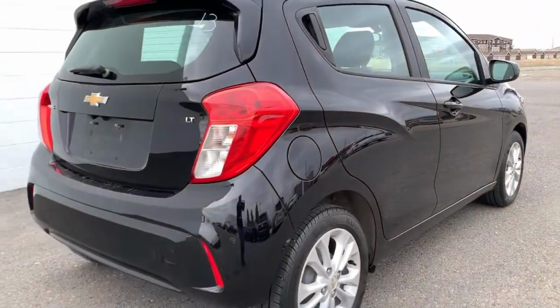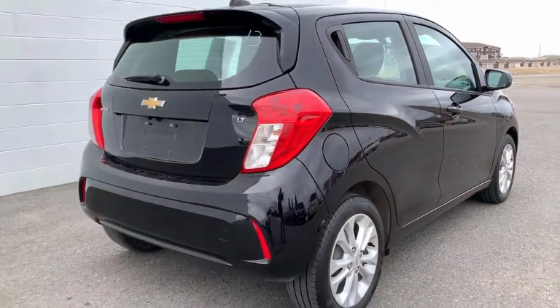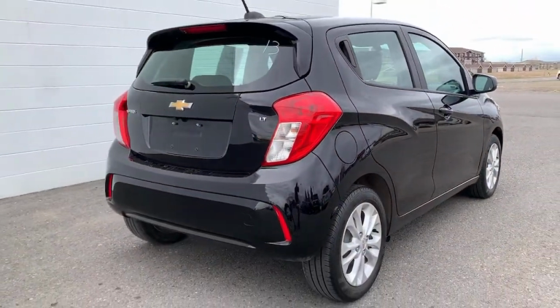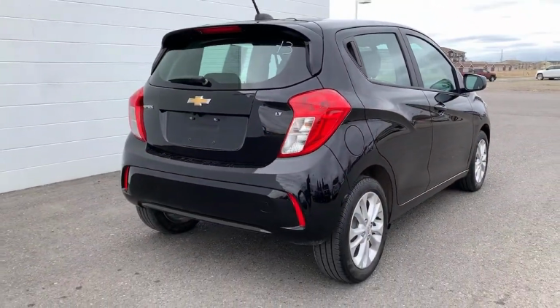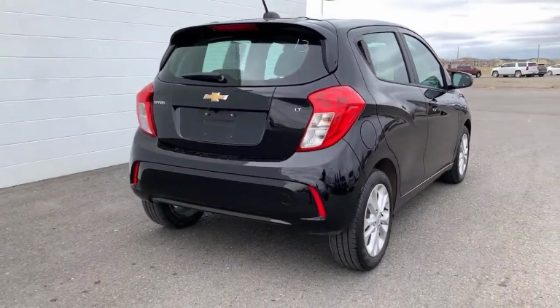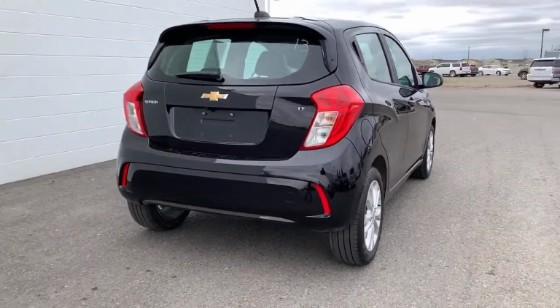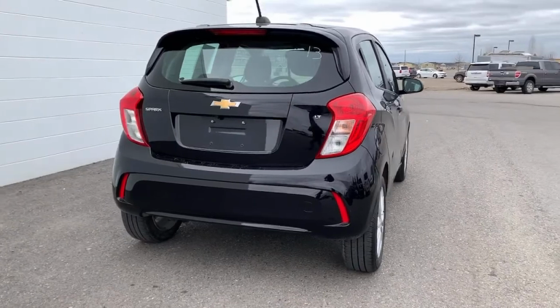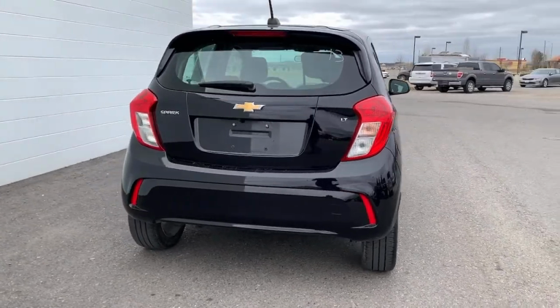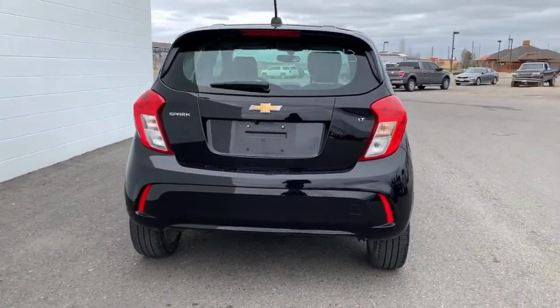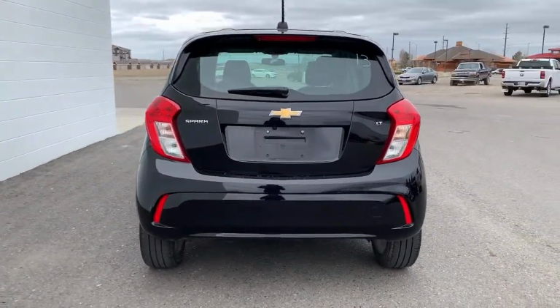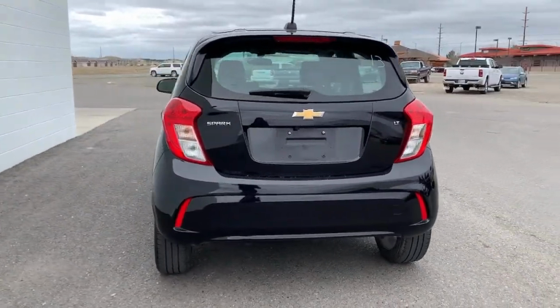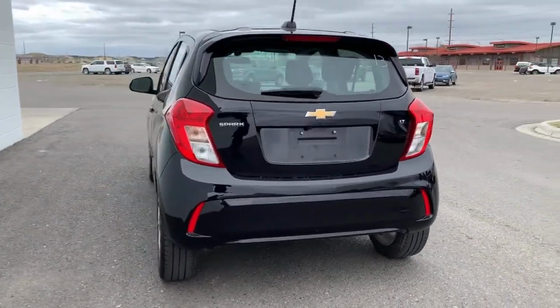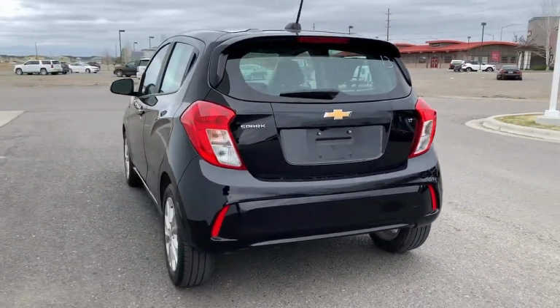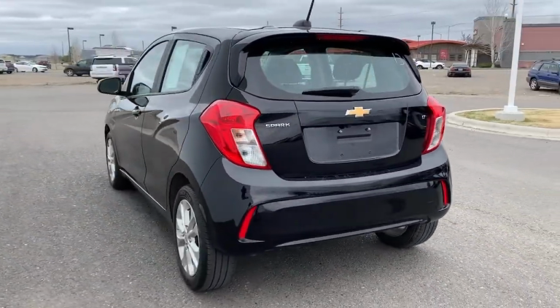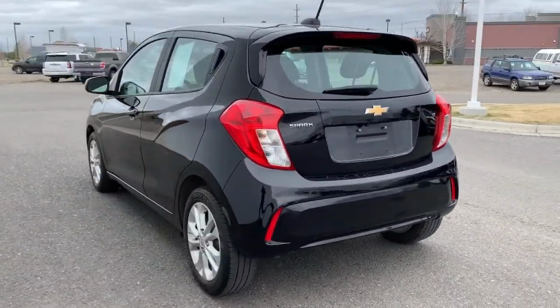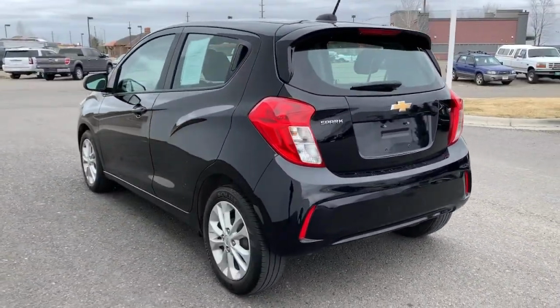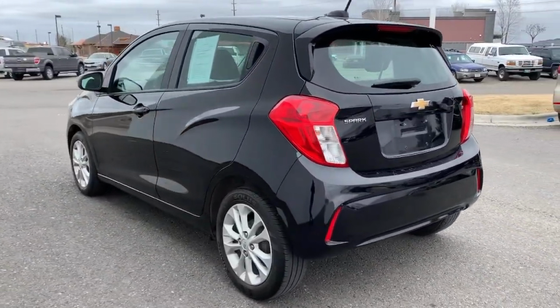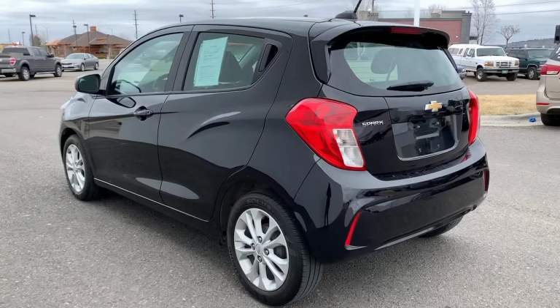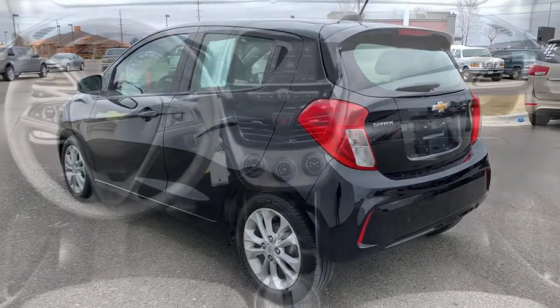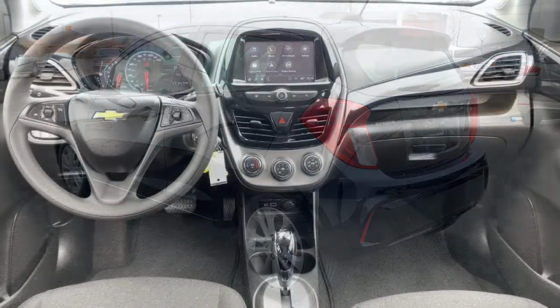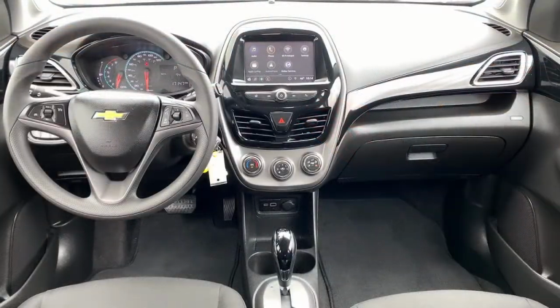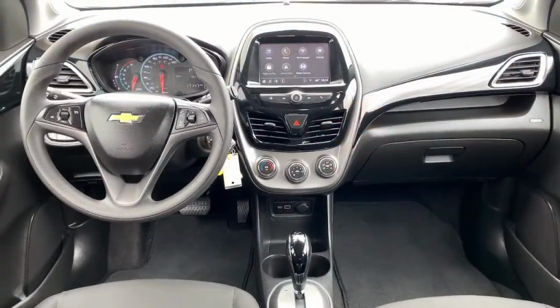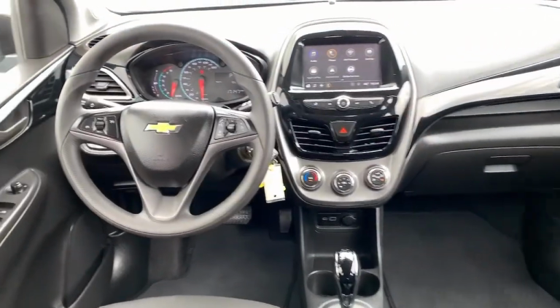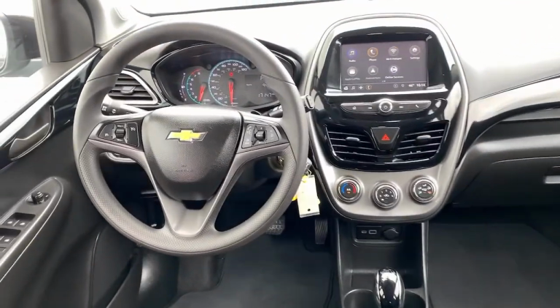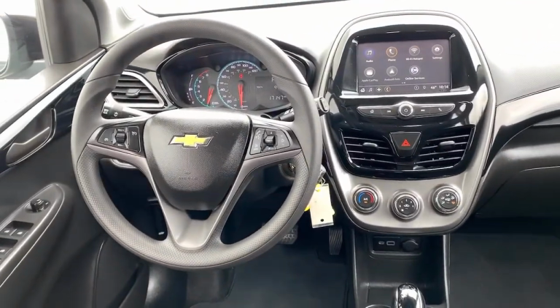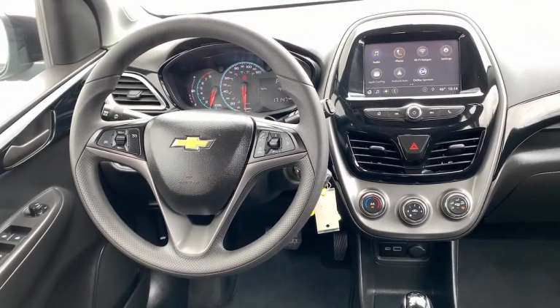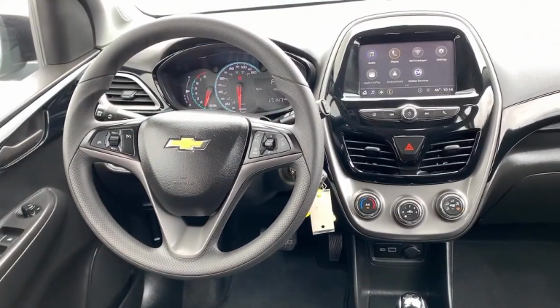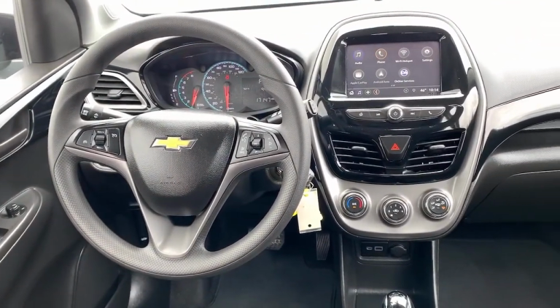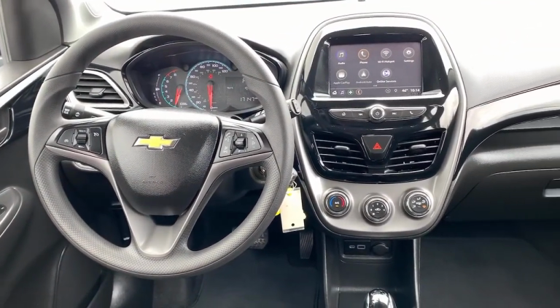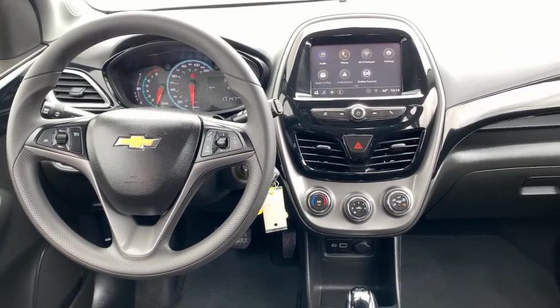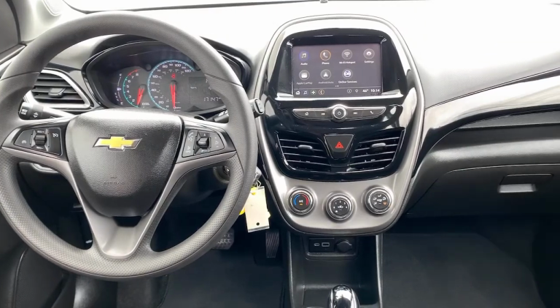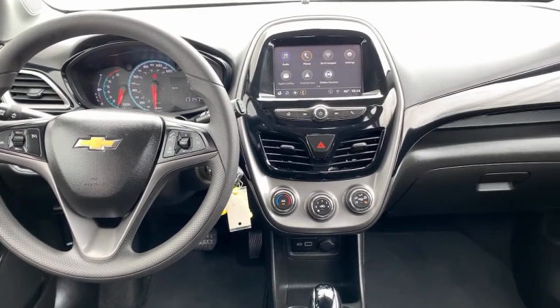Aluminum wheels, electronic stability control, trip computer, bucket seats, power windows, power steering. Why make life more complicated than it needs to be? The Spark is one of life's simple pleasures. Drive it today.